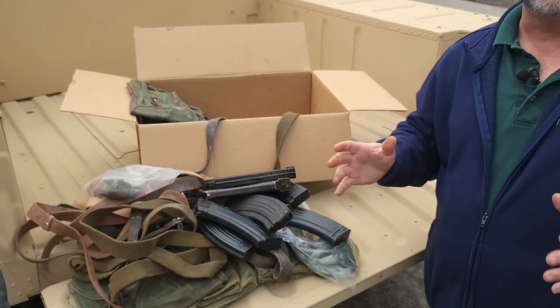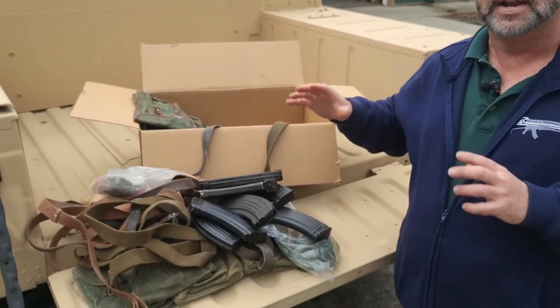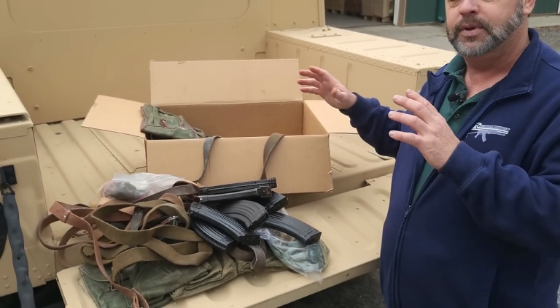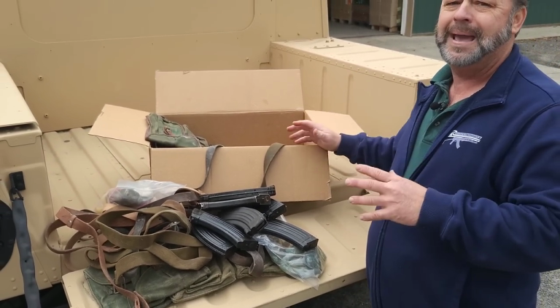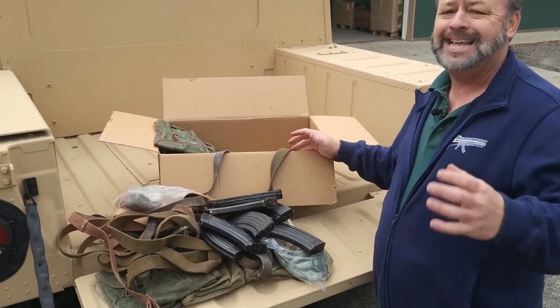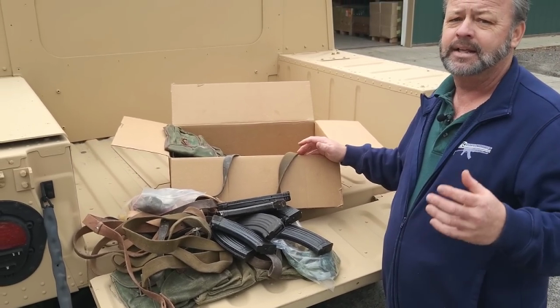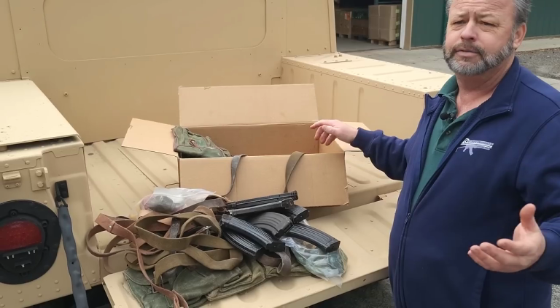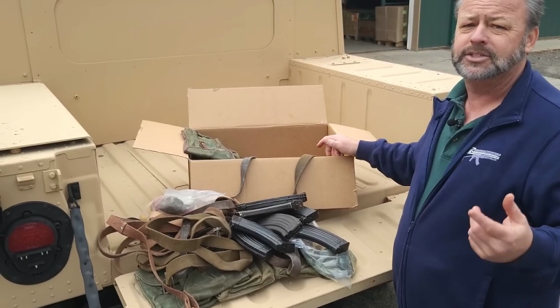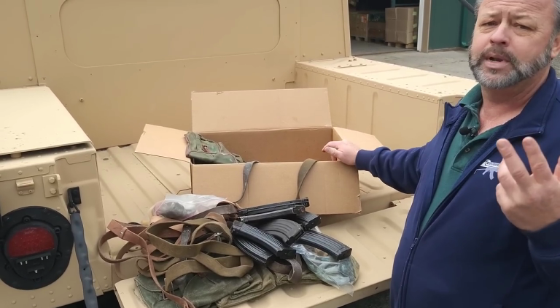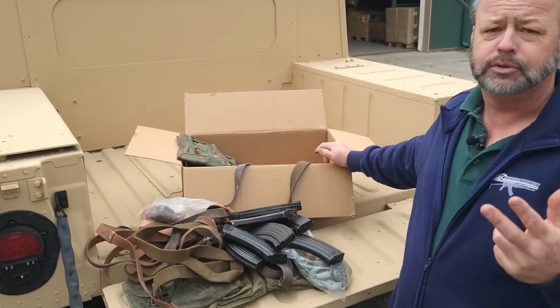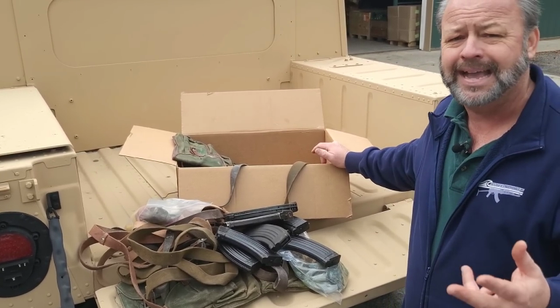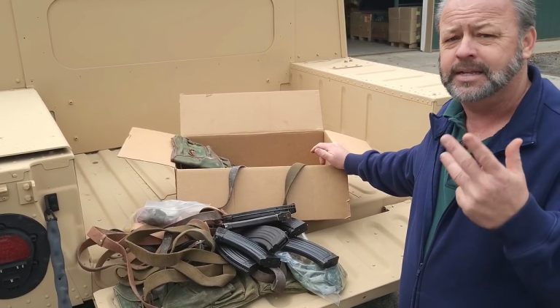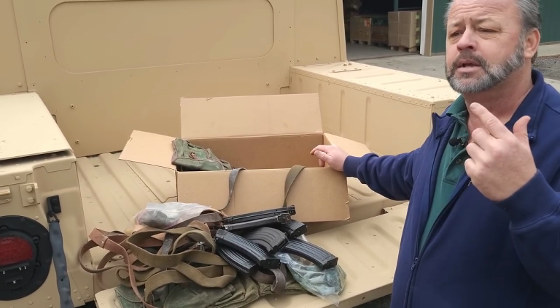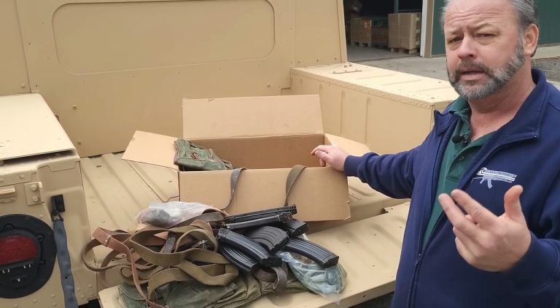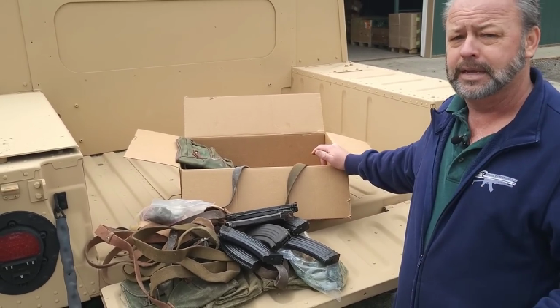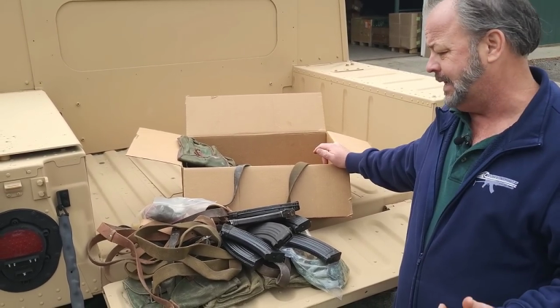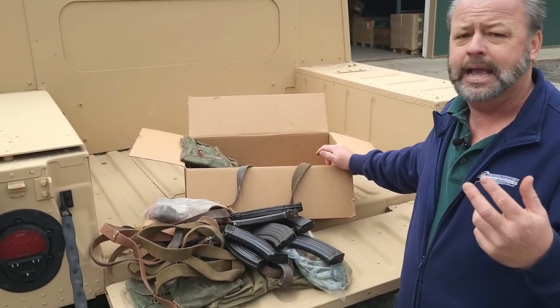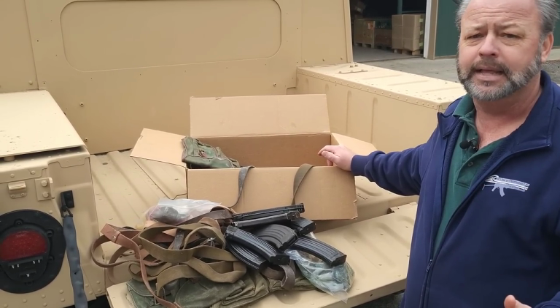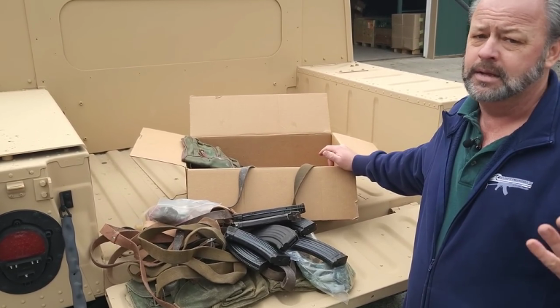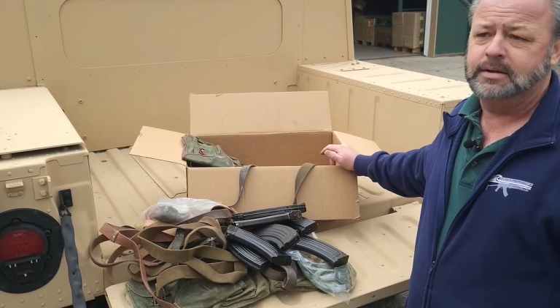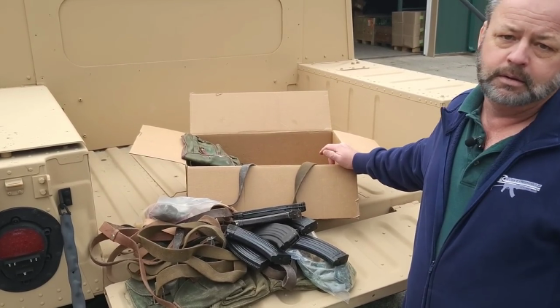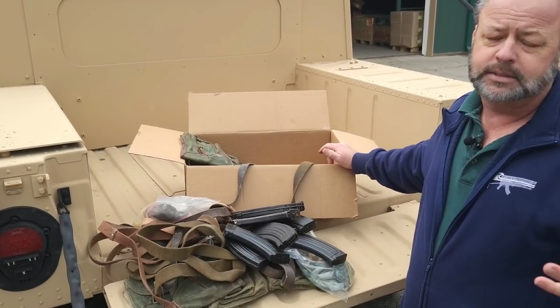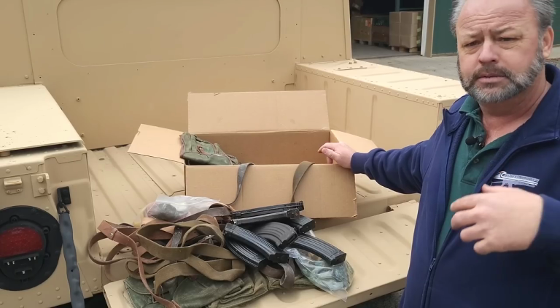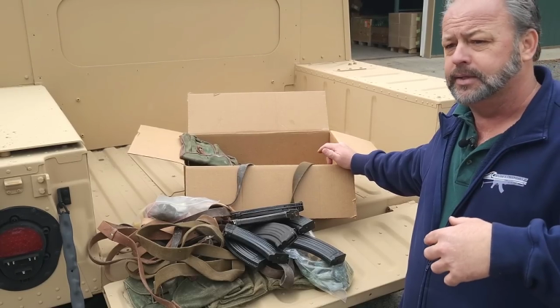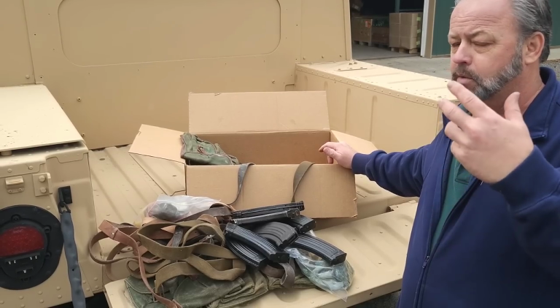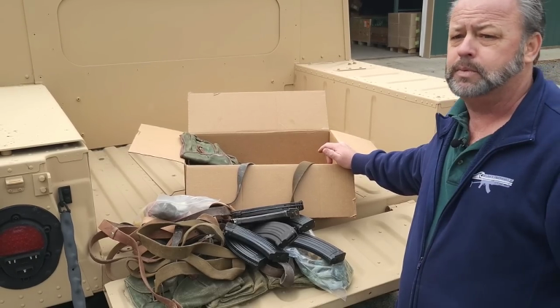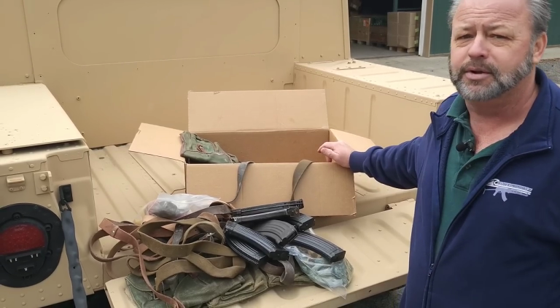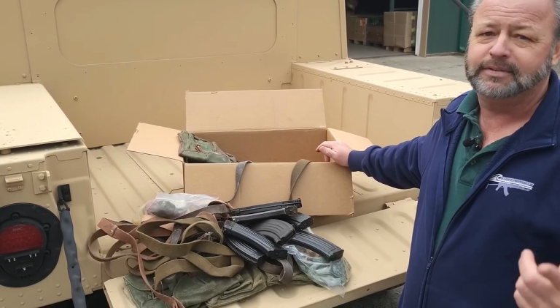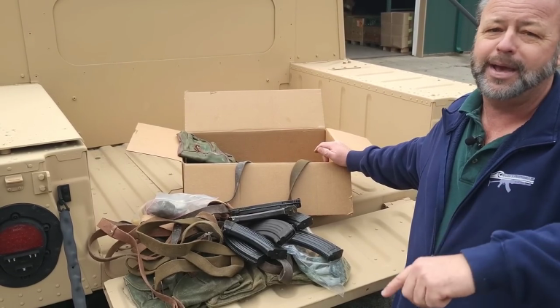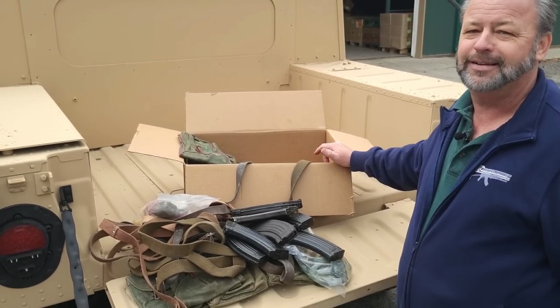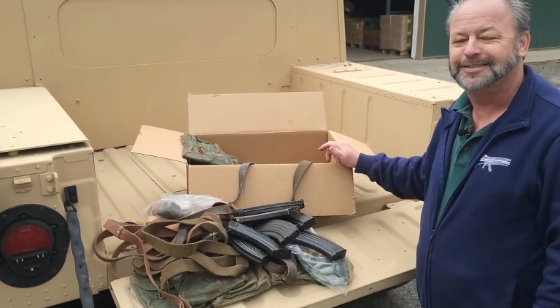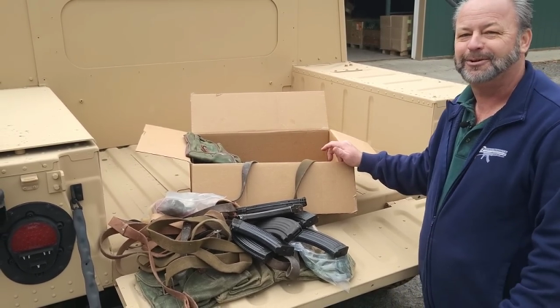So basically you're going to have enough to make 10 packages that would each include three magazines, the oiler, the cleaning kit, and a sling. Great to sell down at the gun show, swap out to your buddies, or give them away to the neighbors.